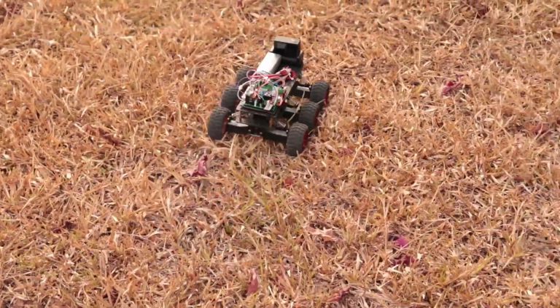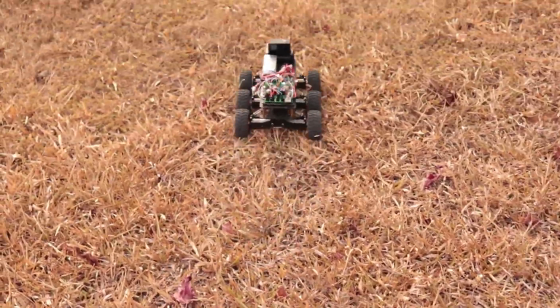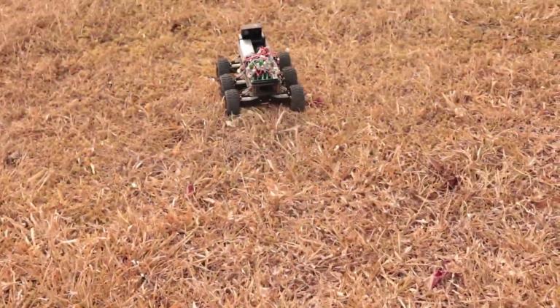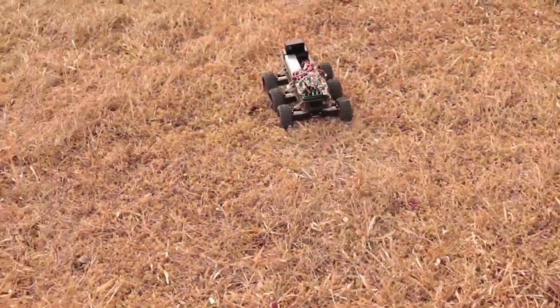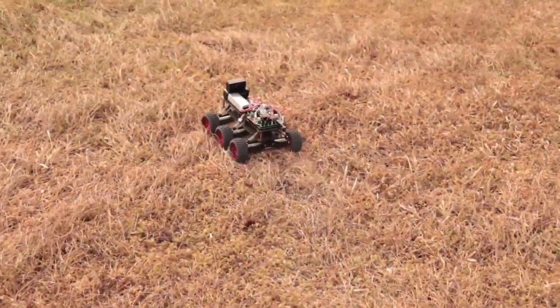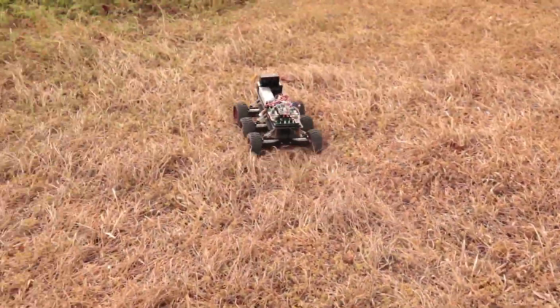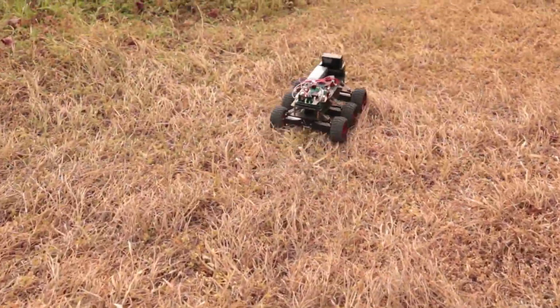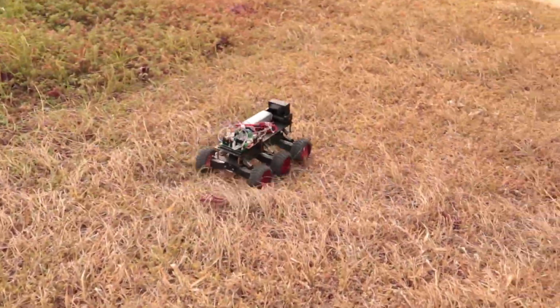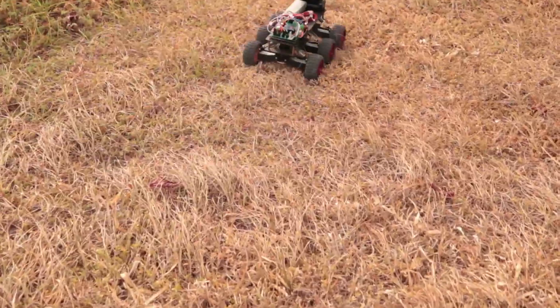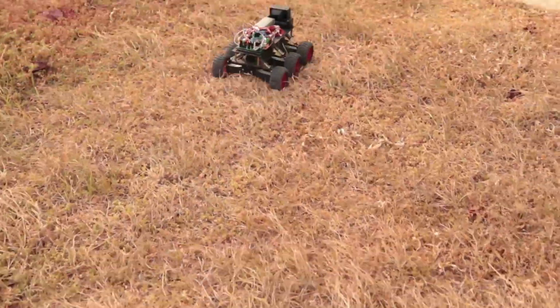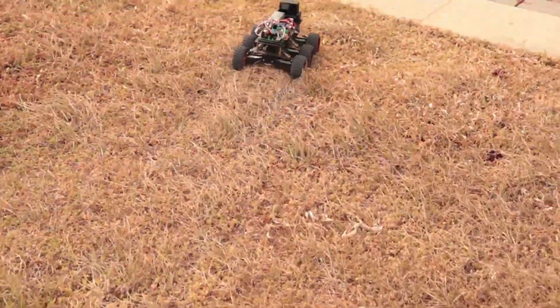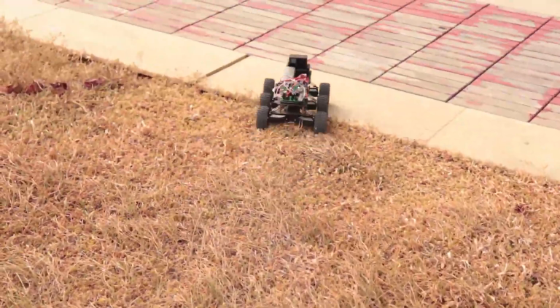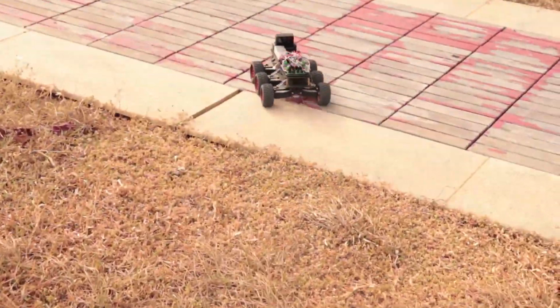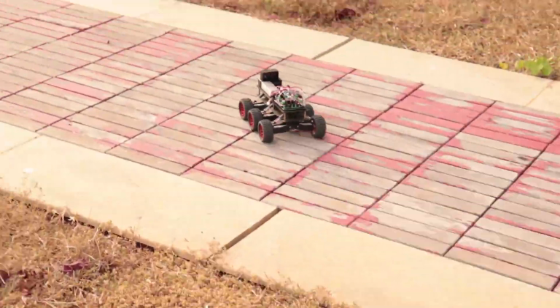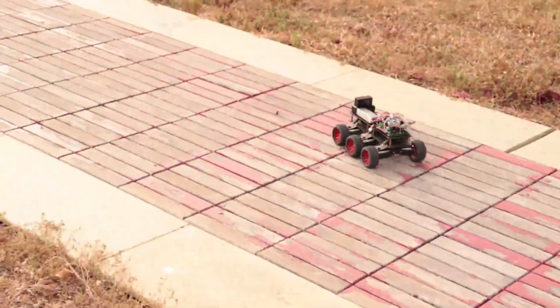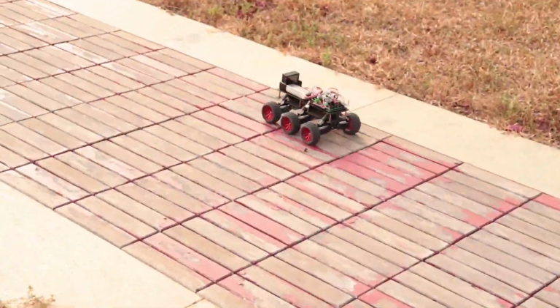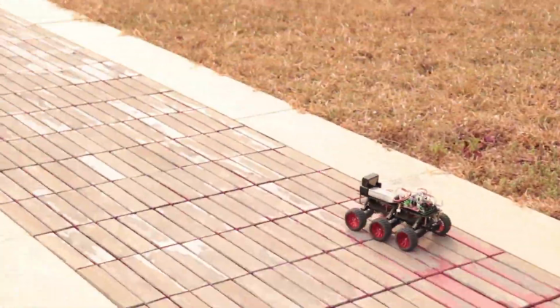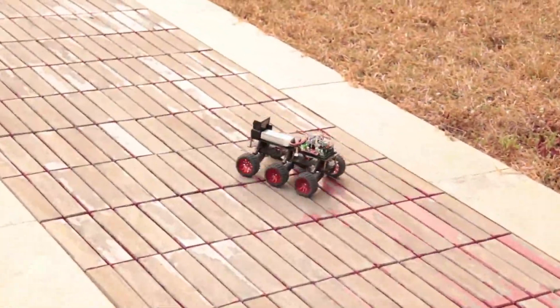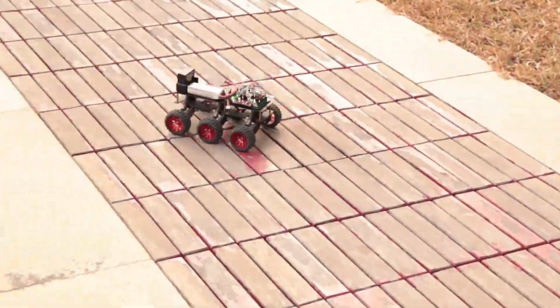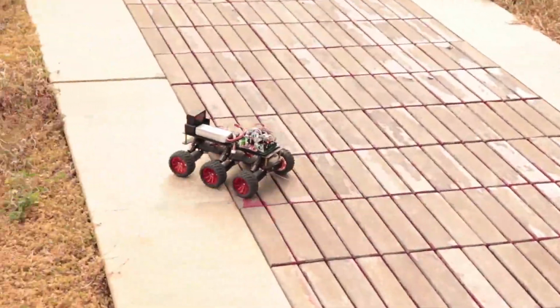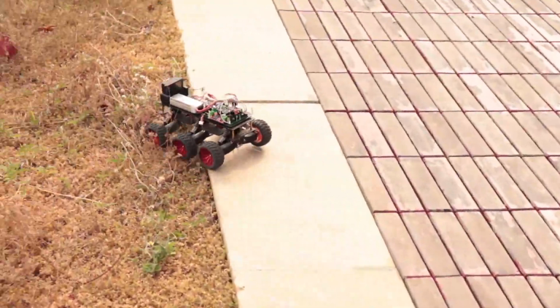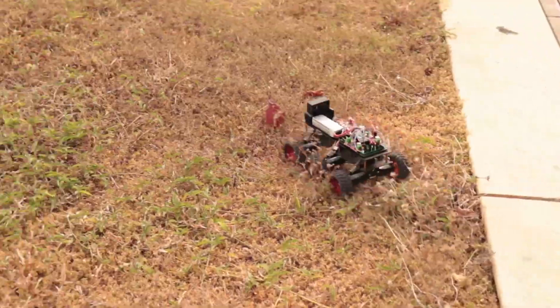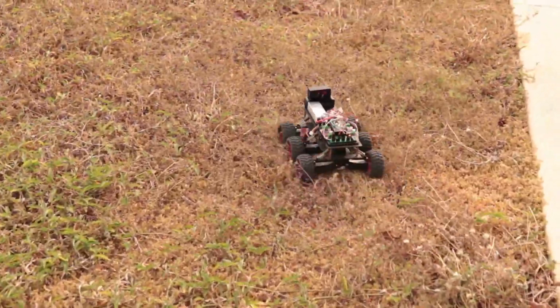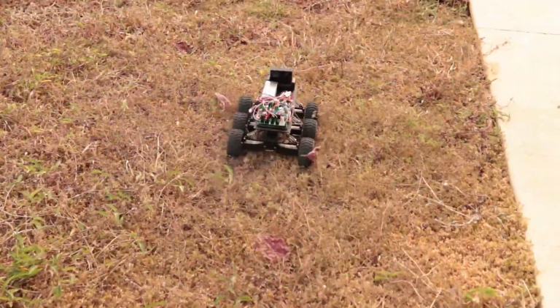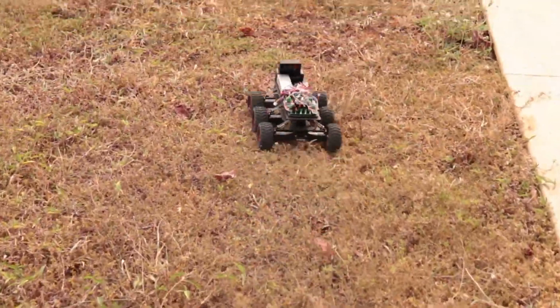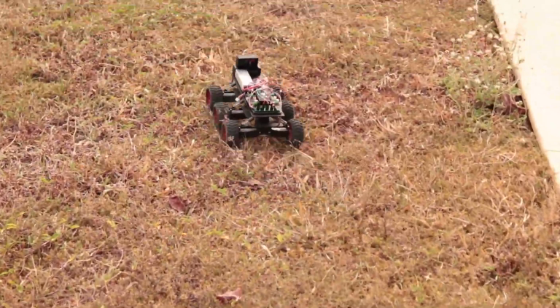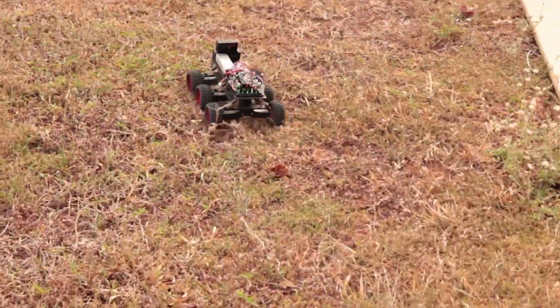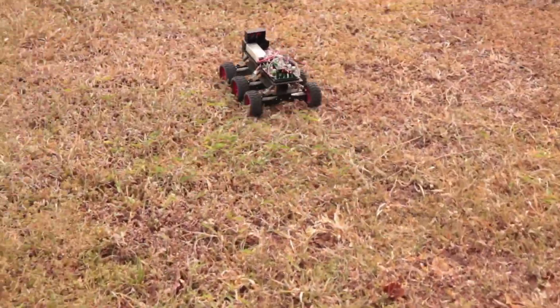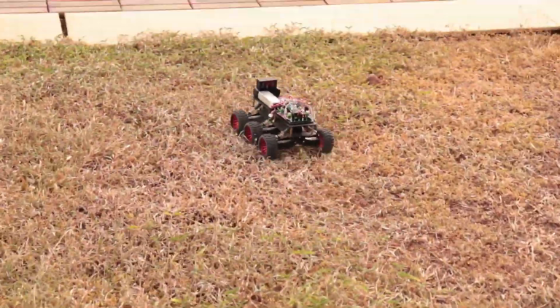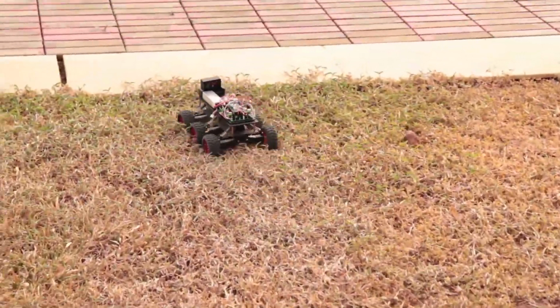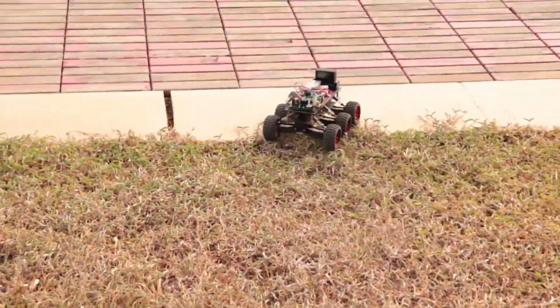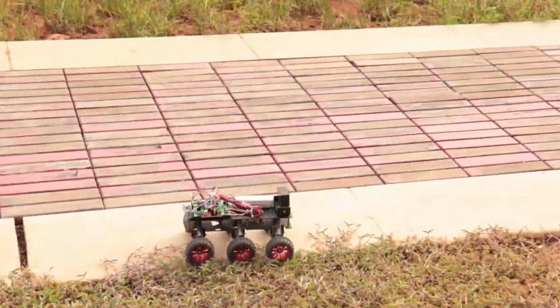Guys, if you are an Arduino enthusiast, you will surely like my six-wheel drive off-road crawler with suspension using Arduino. Click here to see the demo. Subscribe to my channel for more updates. Take care guys, see you next week.